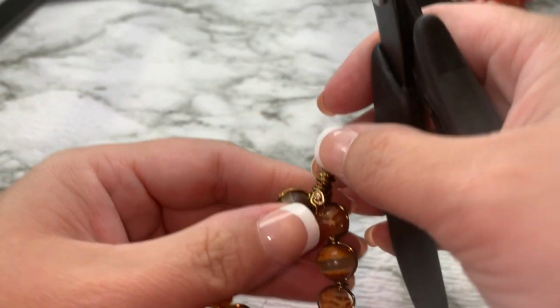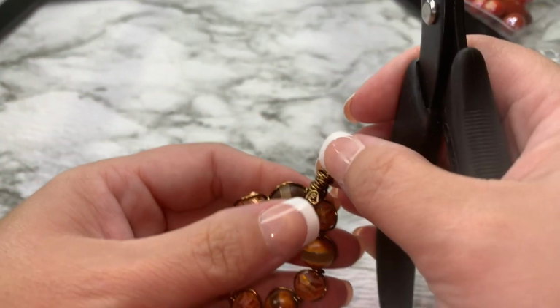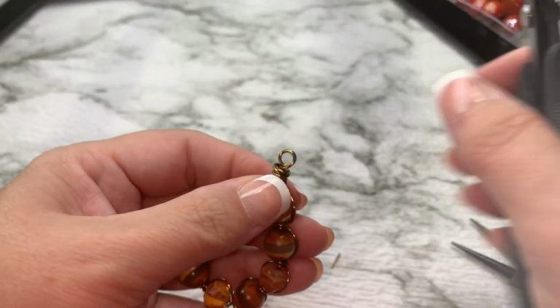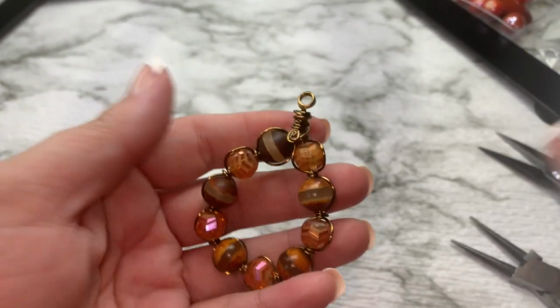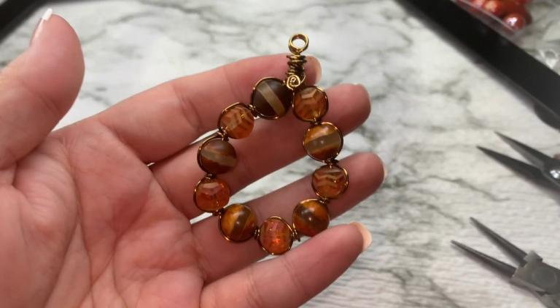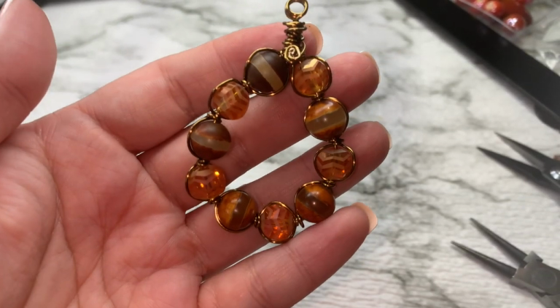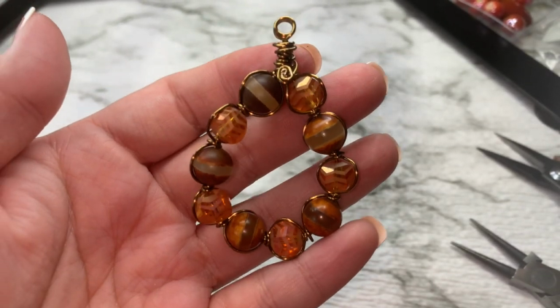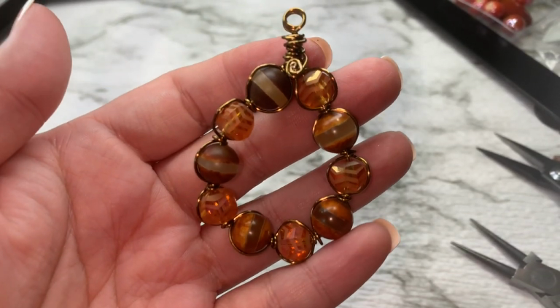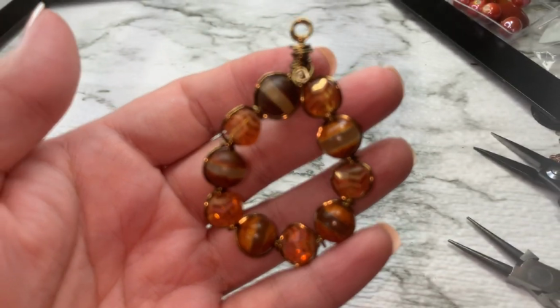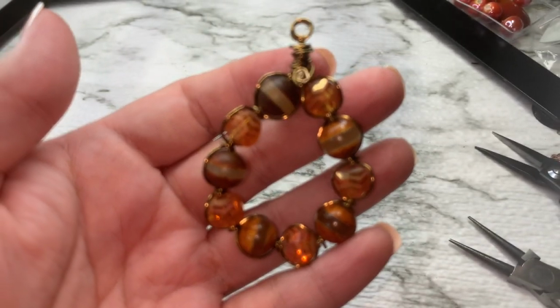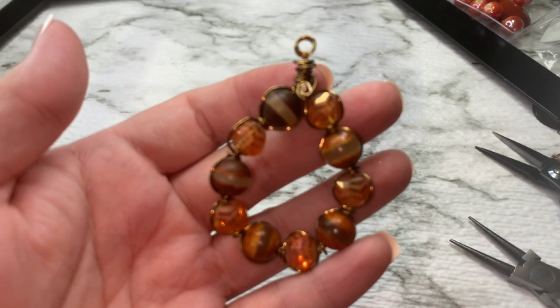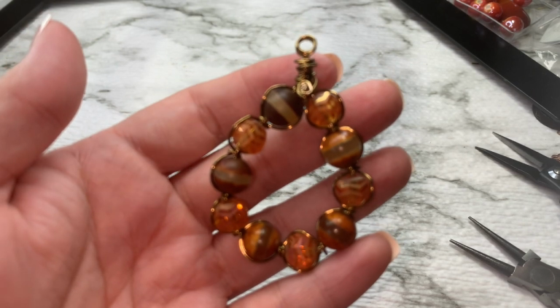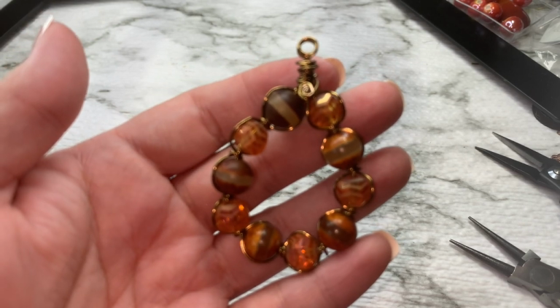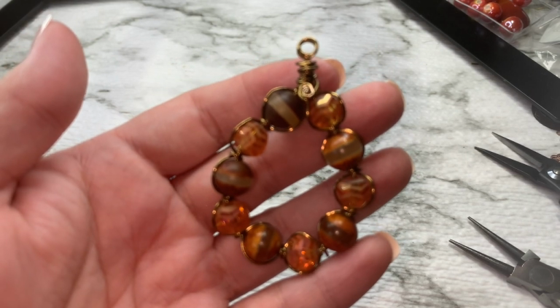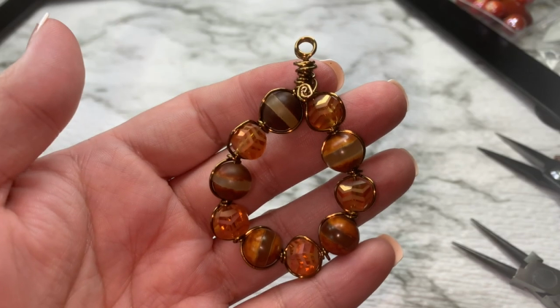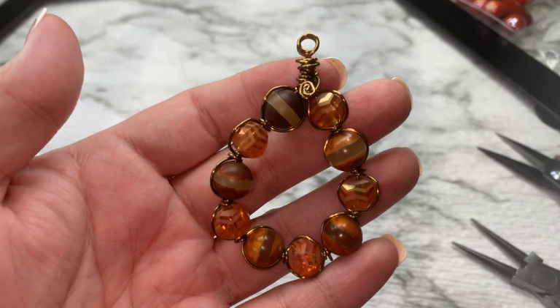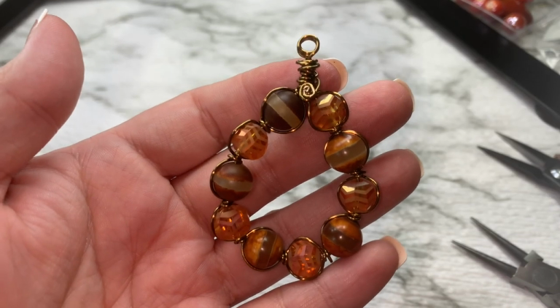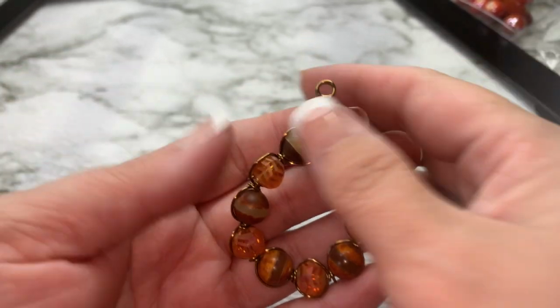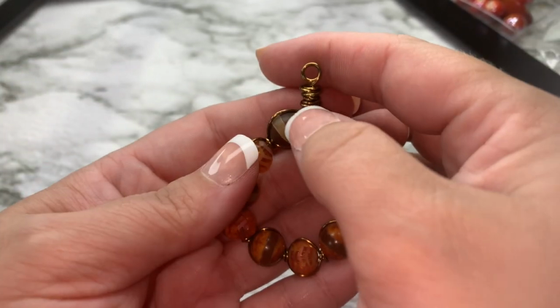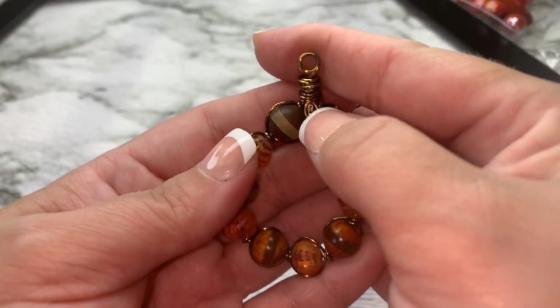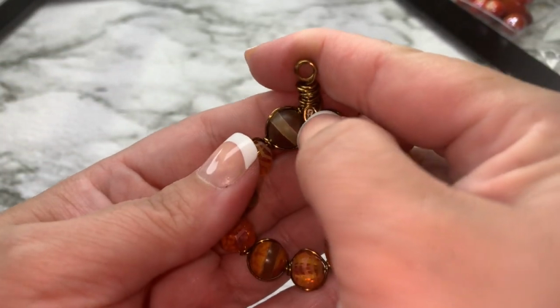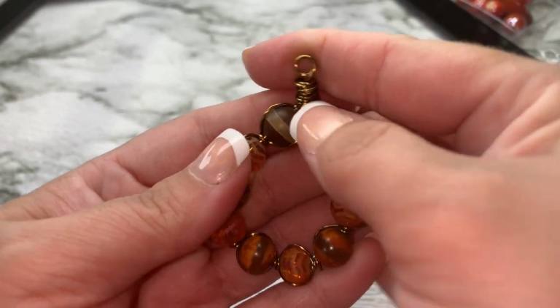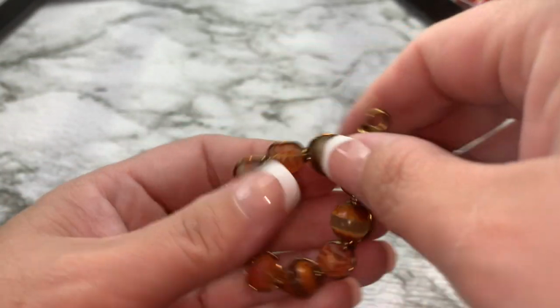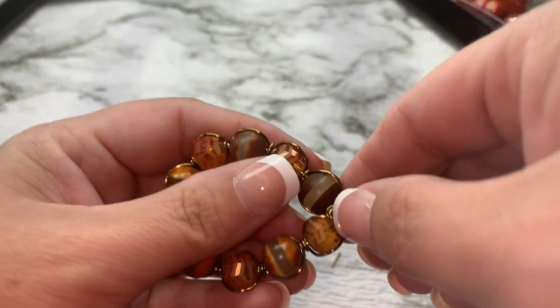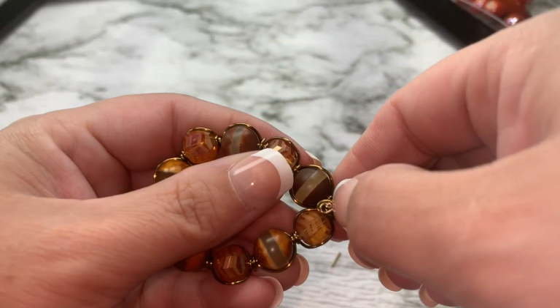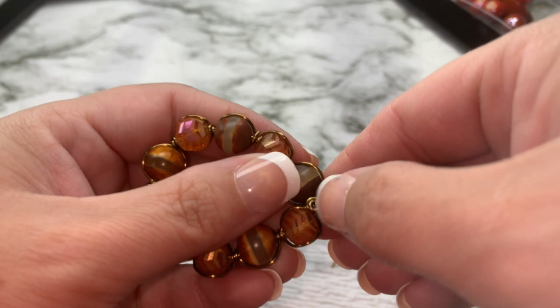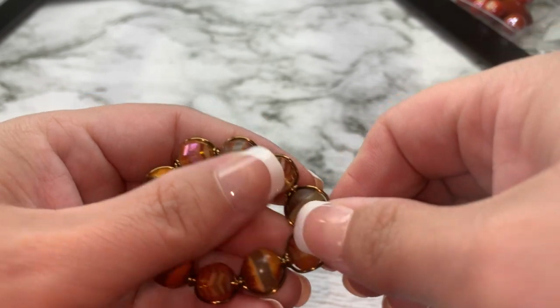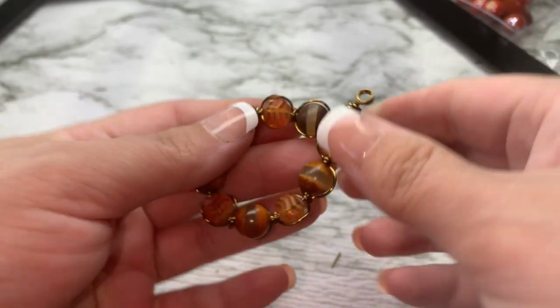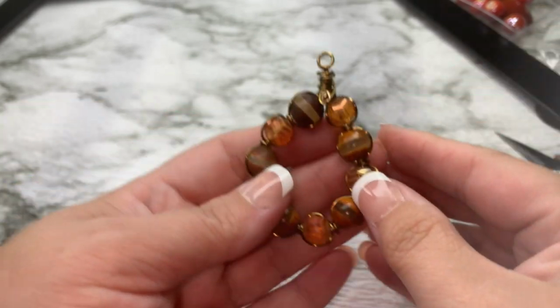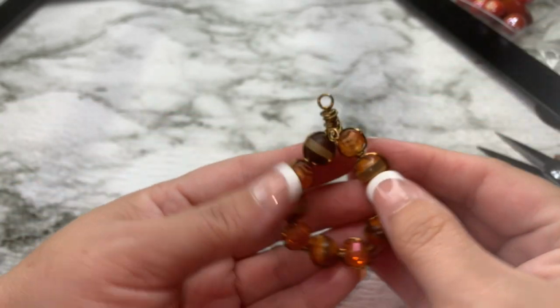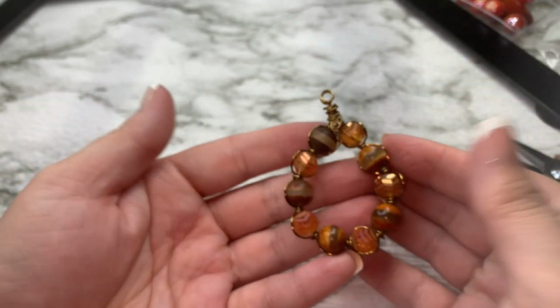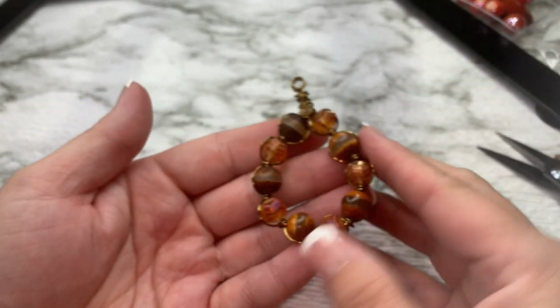Now it doesn't have to be perfect — mine's not perfect by any means. We just squish it in there and that's our little pendant.